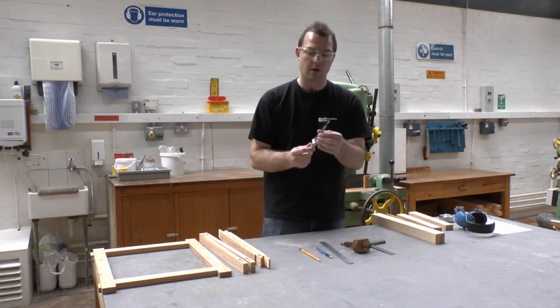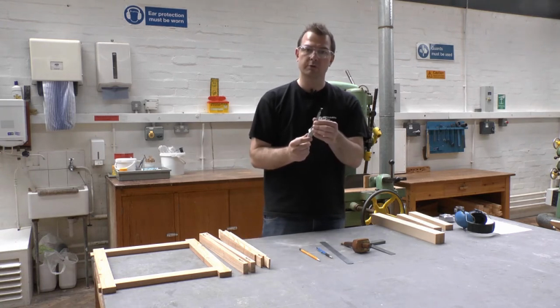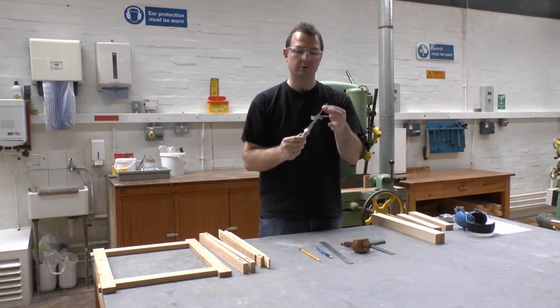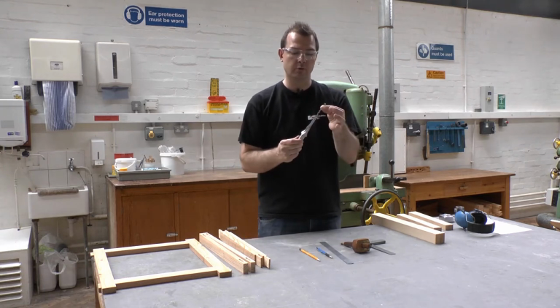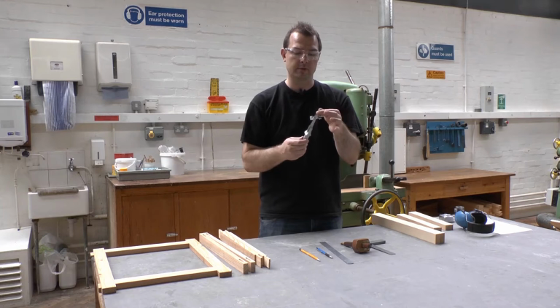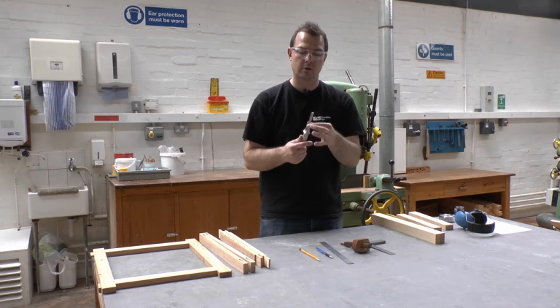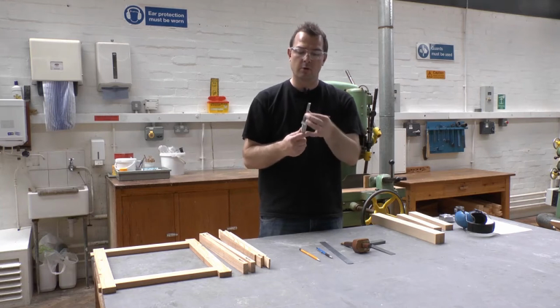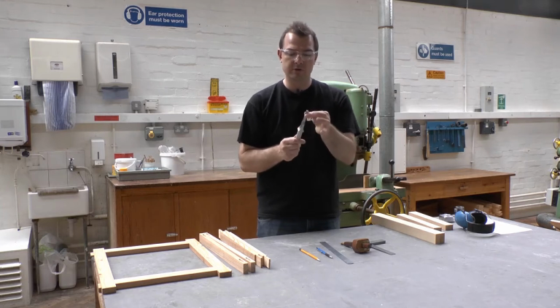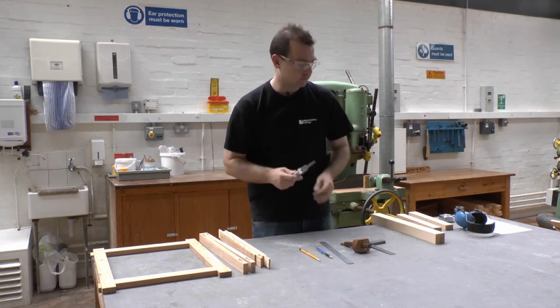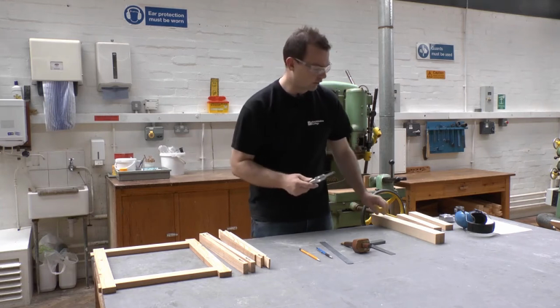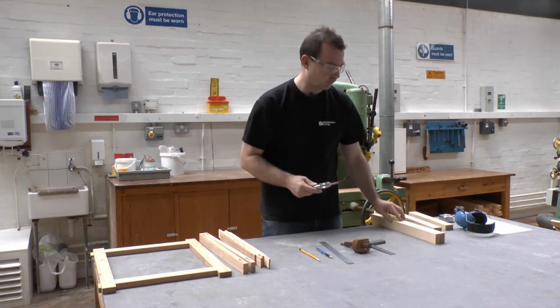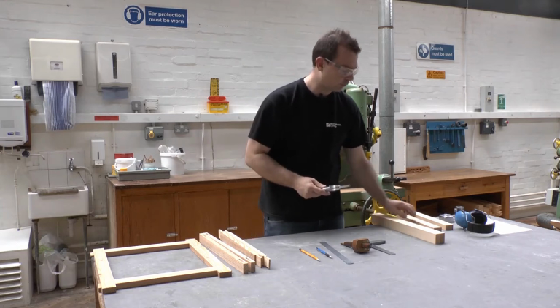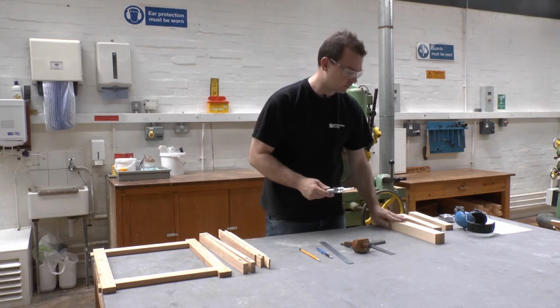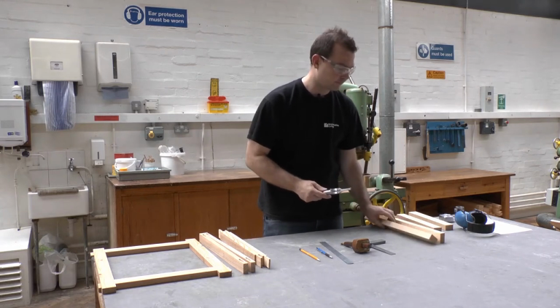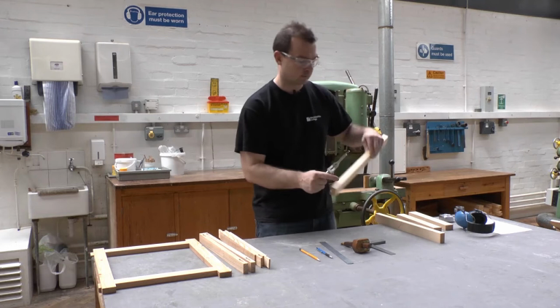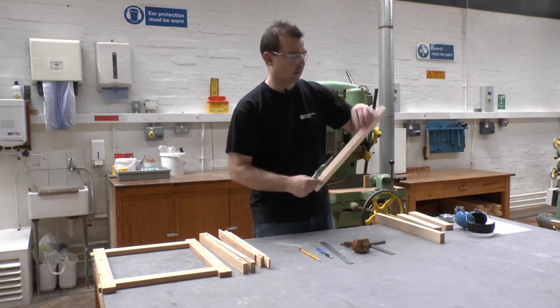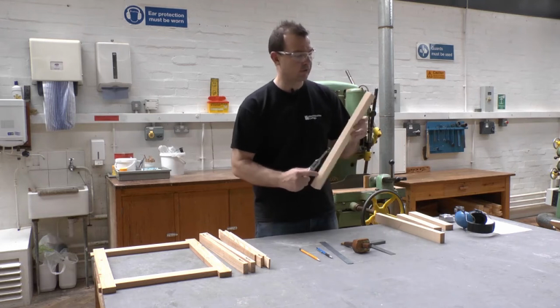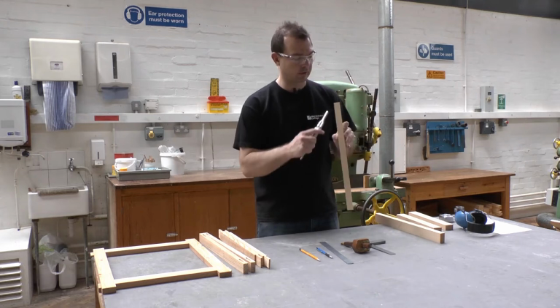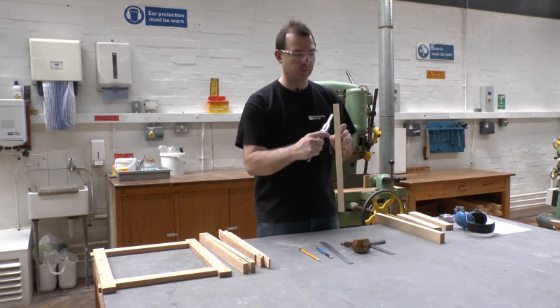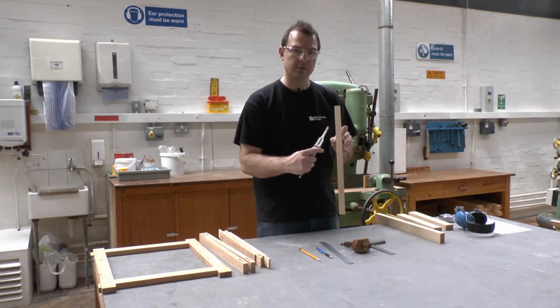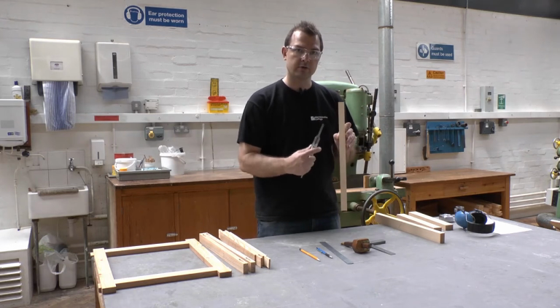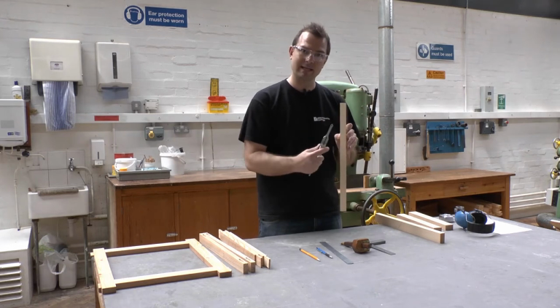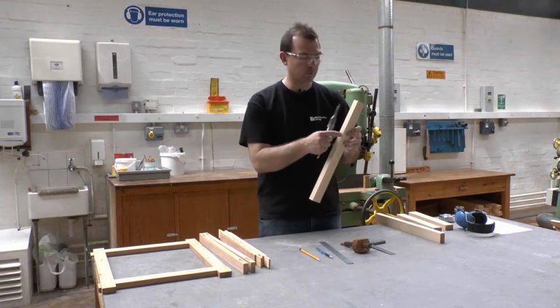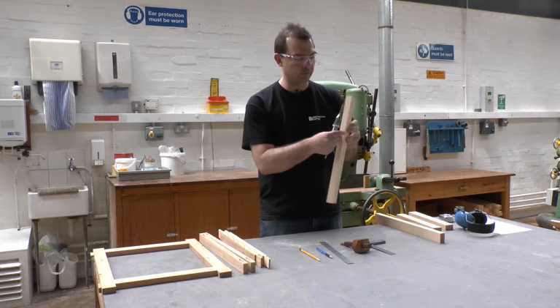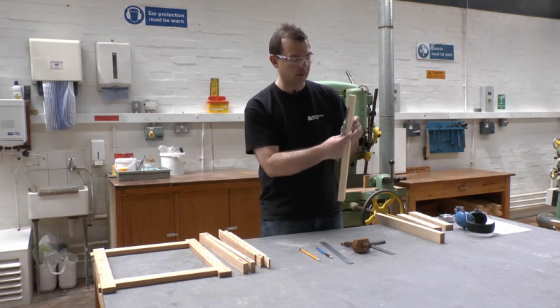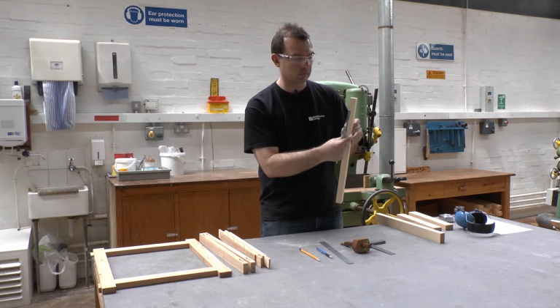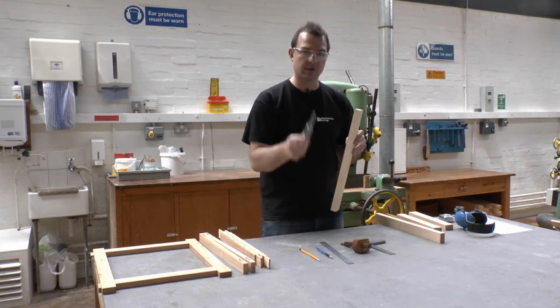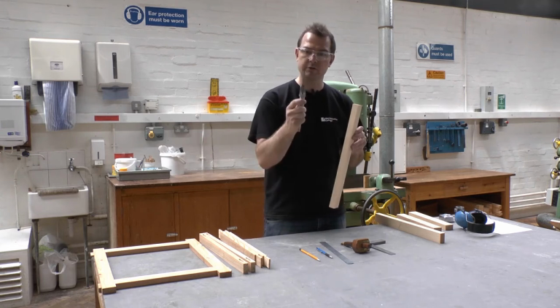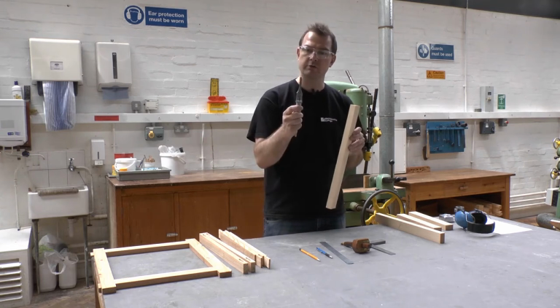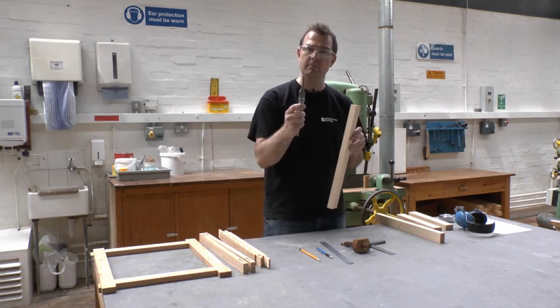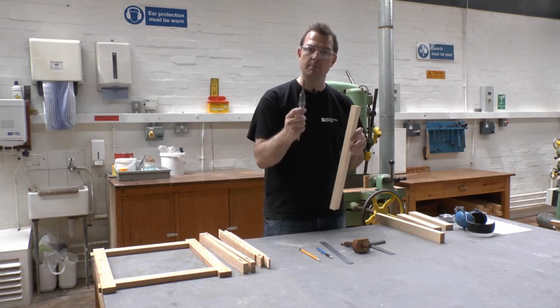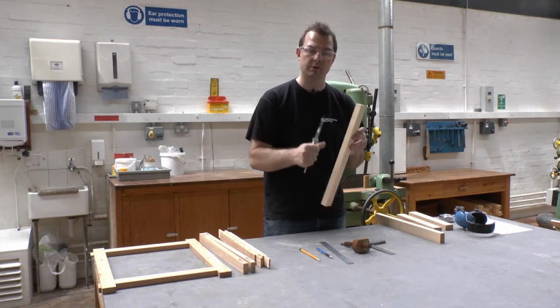You'll also need a mortise chisel and an auger bit. The general rule of thumb for selecting a mortise chisel is a third of the thickness of the component. In this case the component is 24mm thick, so I've chosen an 8mm mortise chisel.